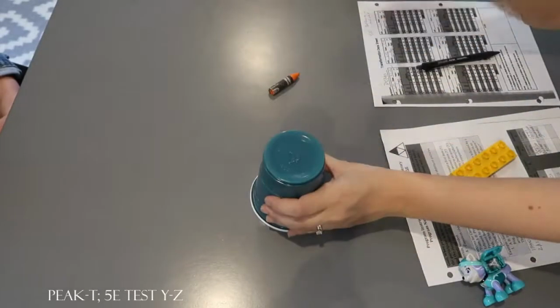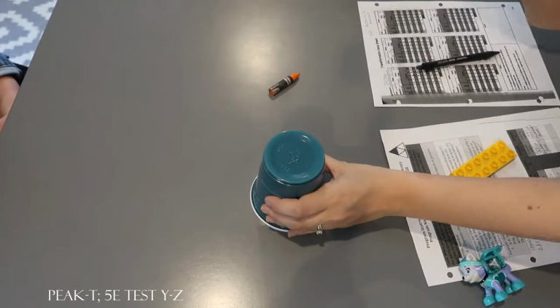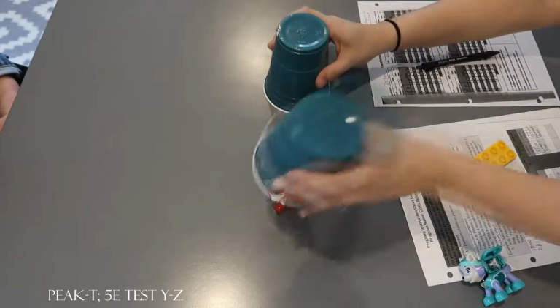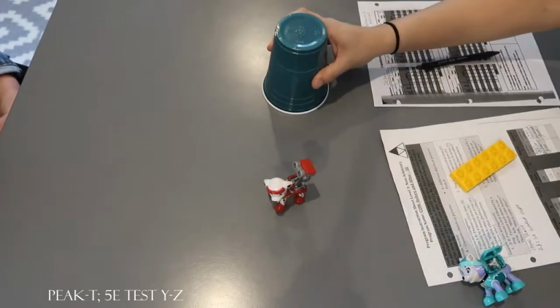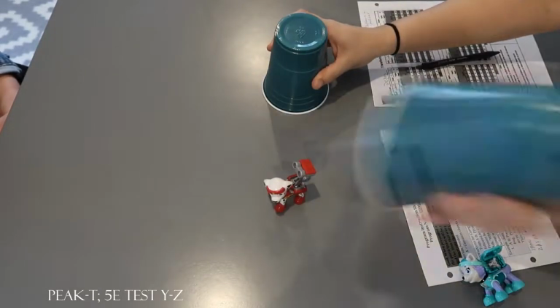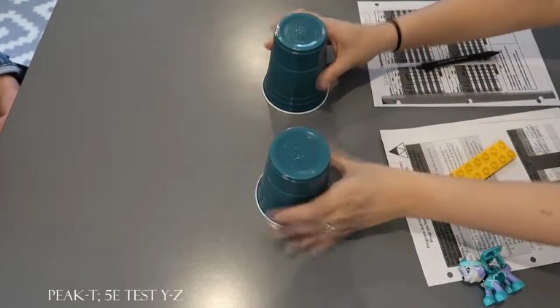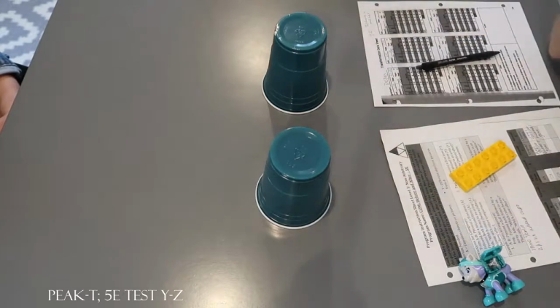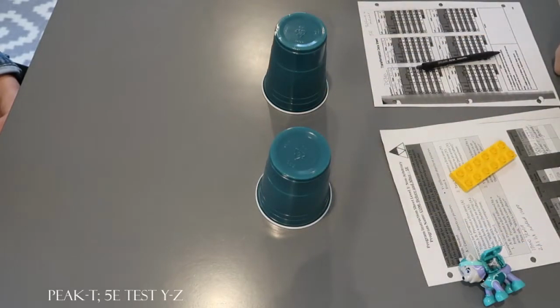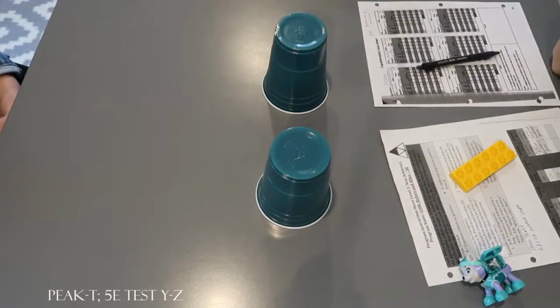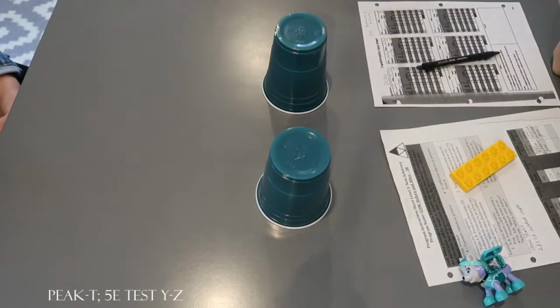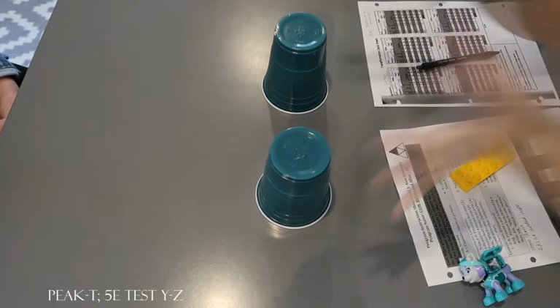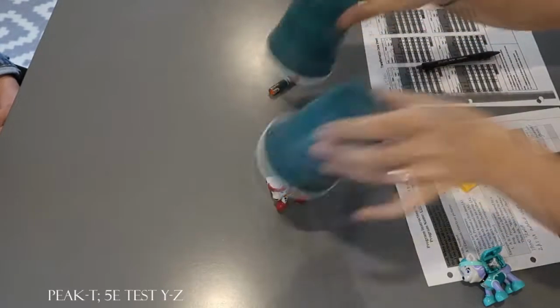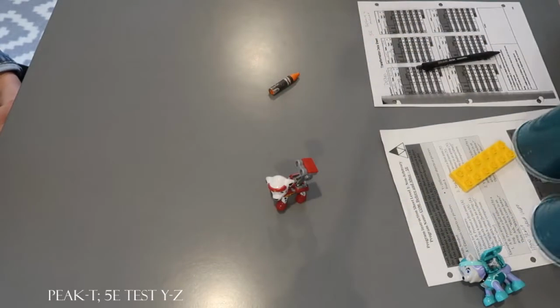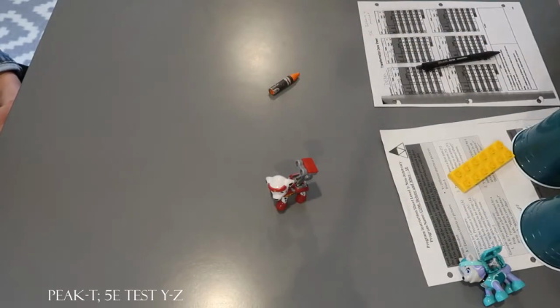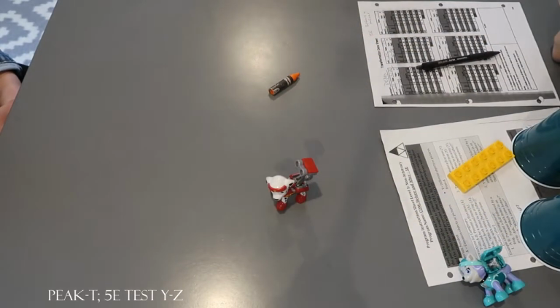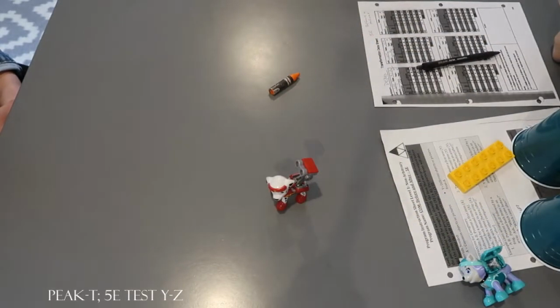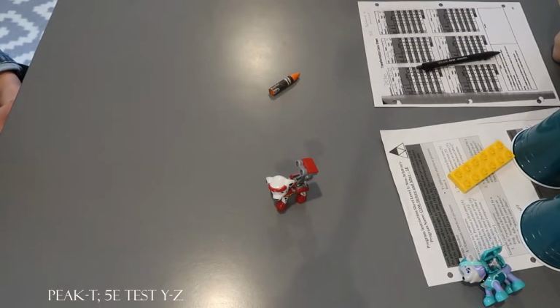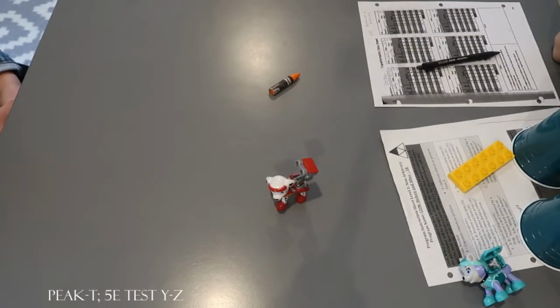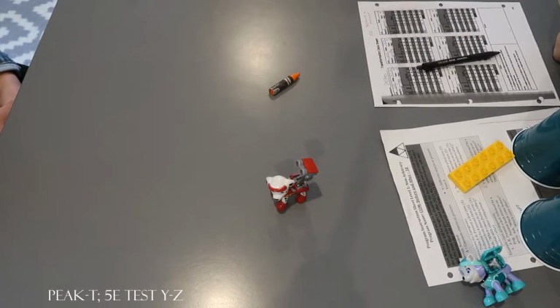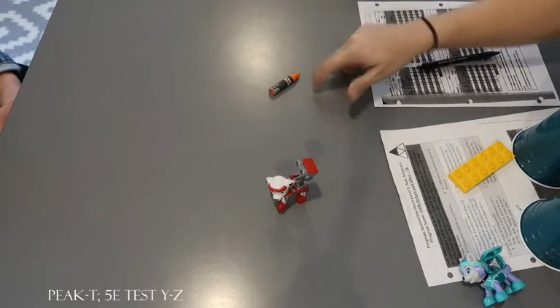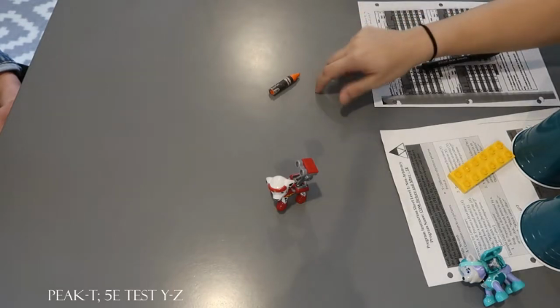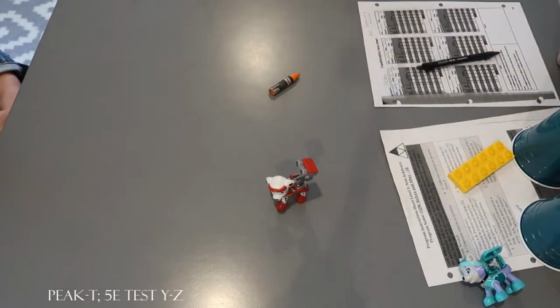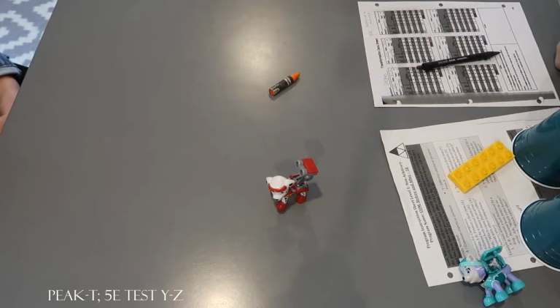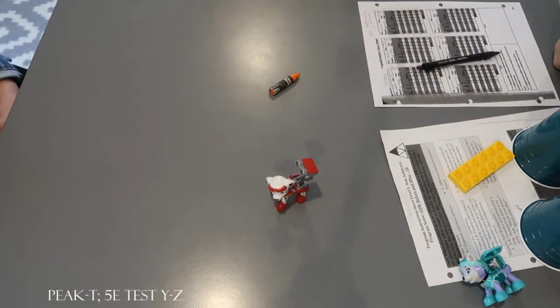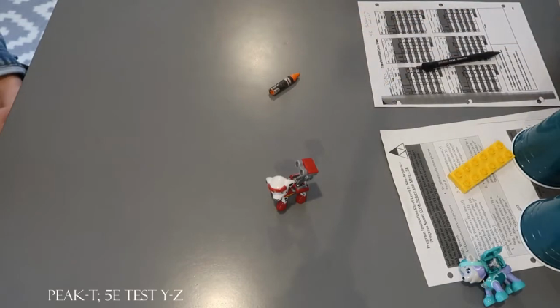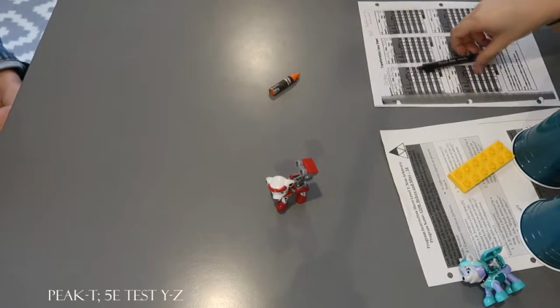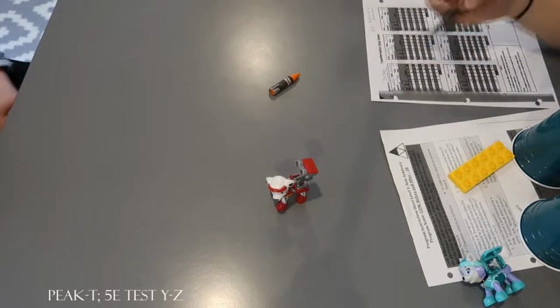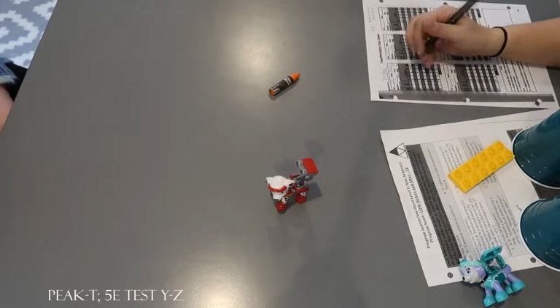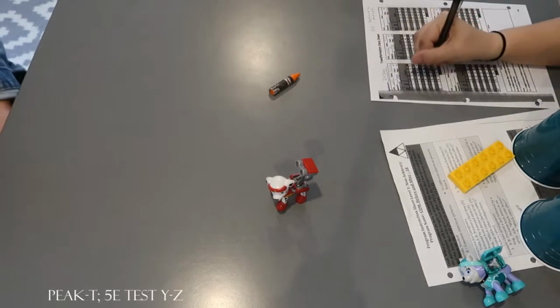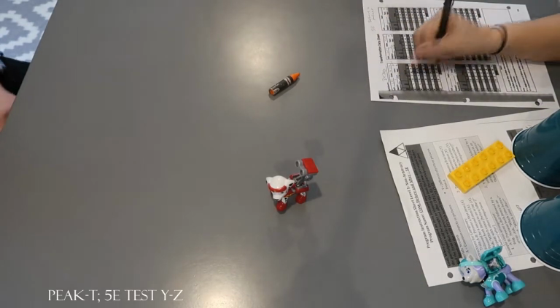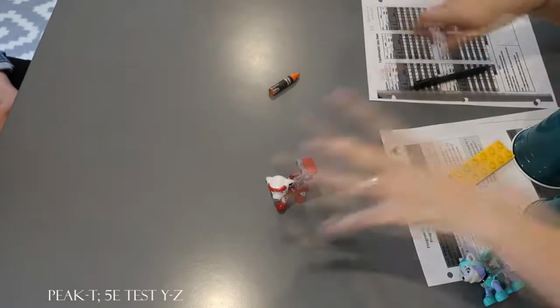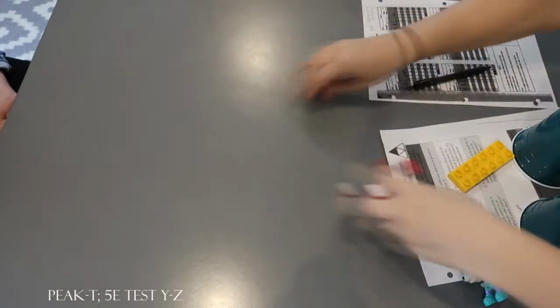Look at this. What did you see before? Marshall. Try again. What did you see before? Marshall. What did you see before? Crayon. What did you see after? Marshall. Okay. Let's do another one.